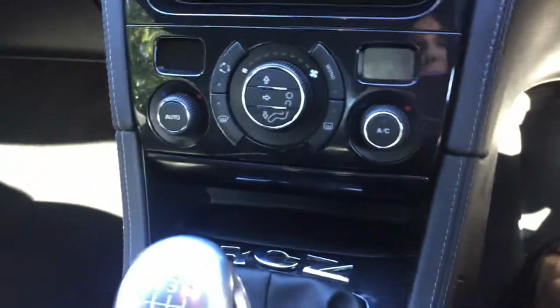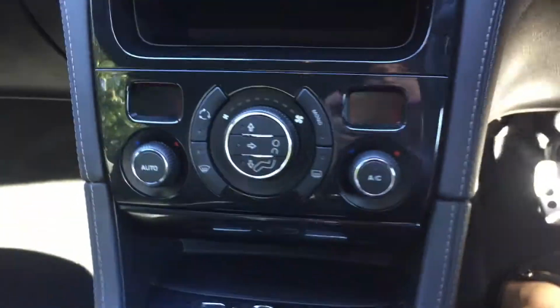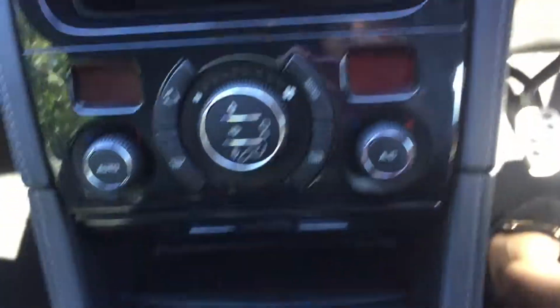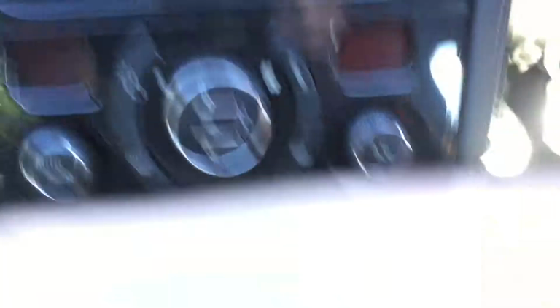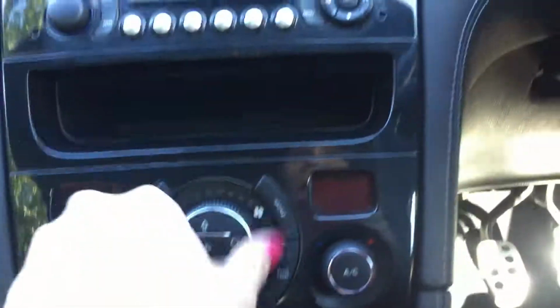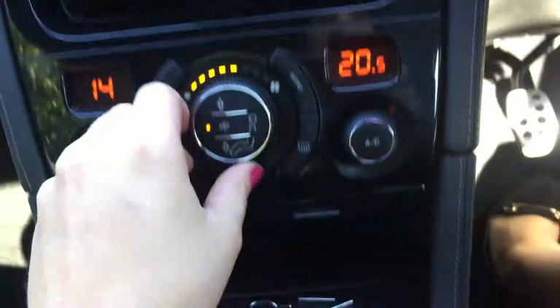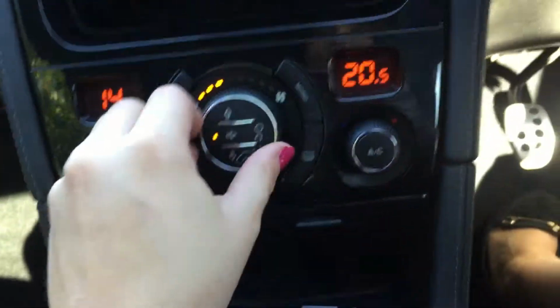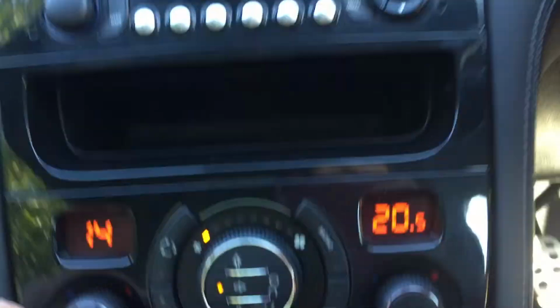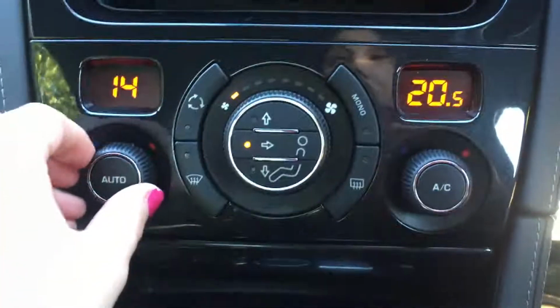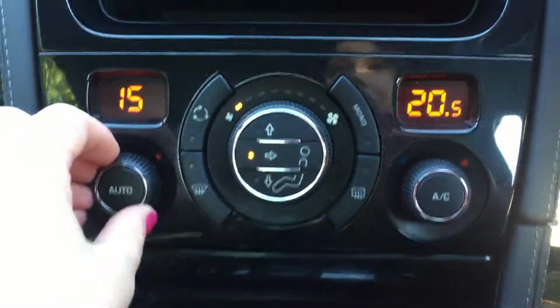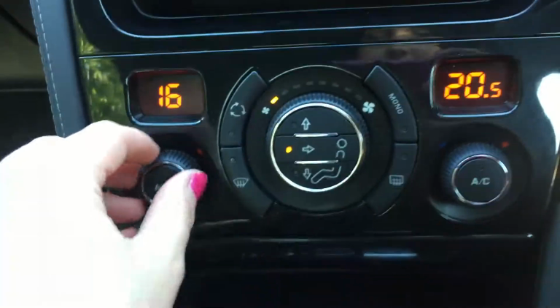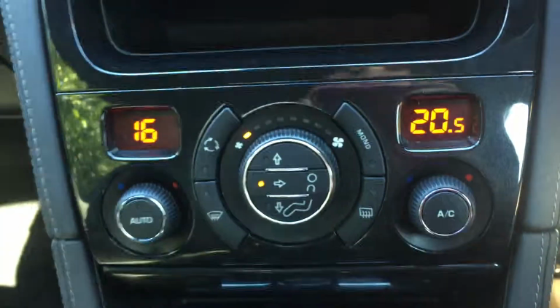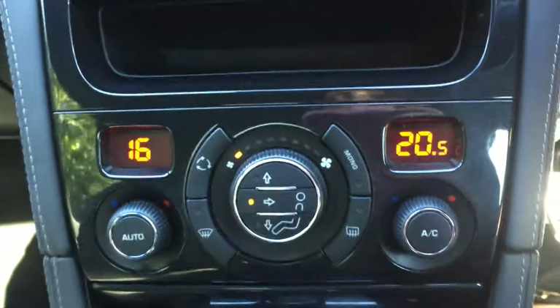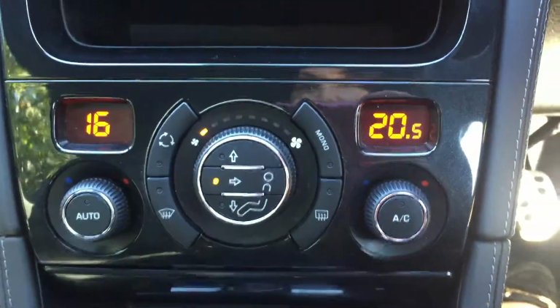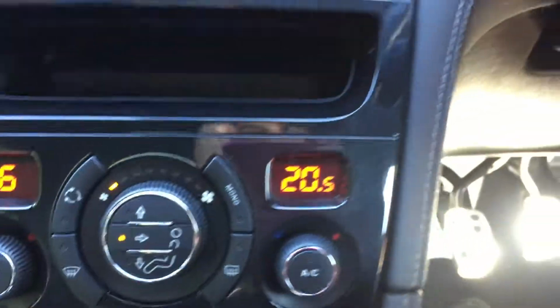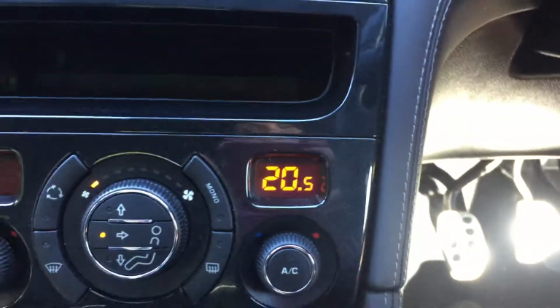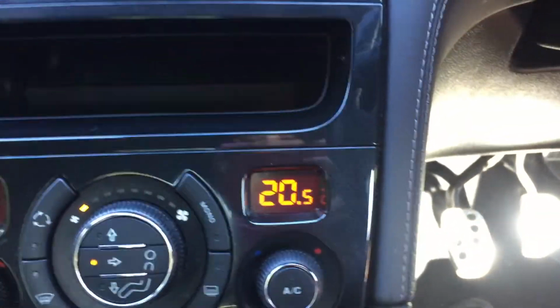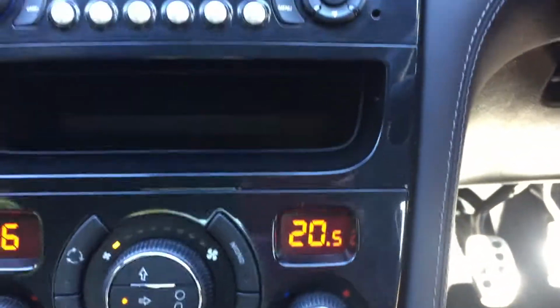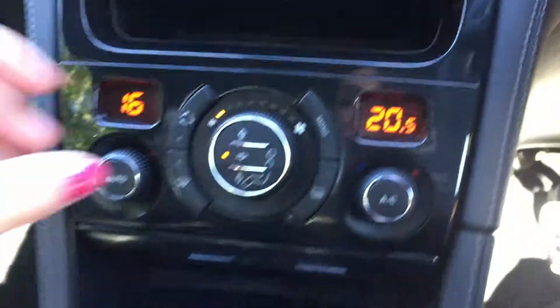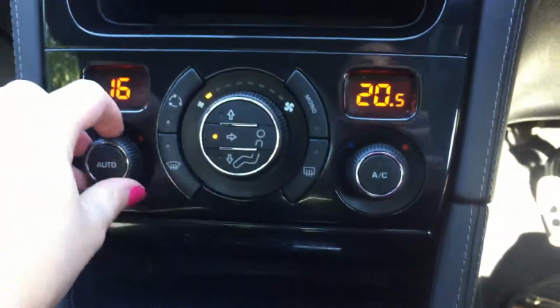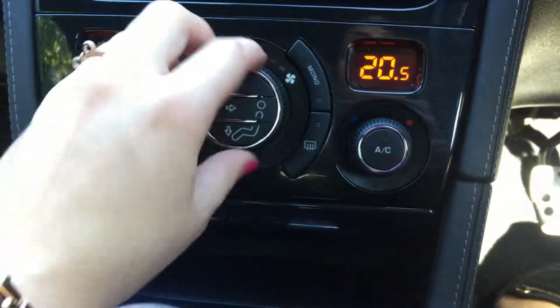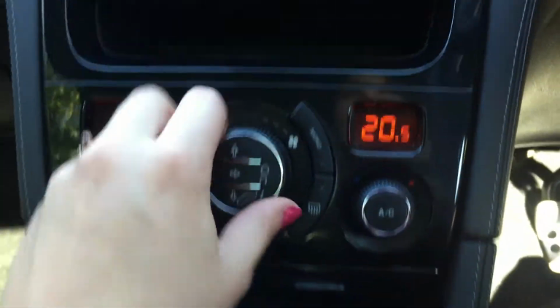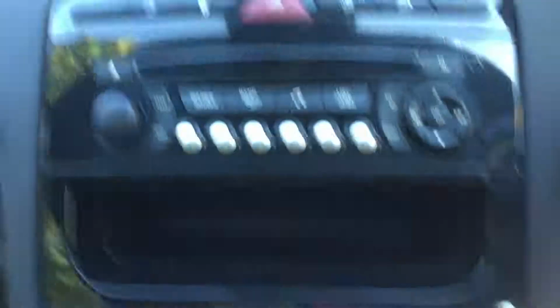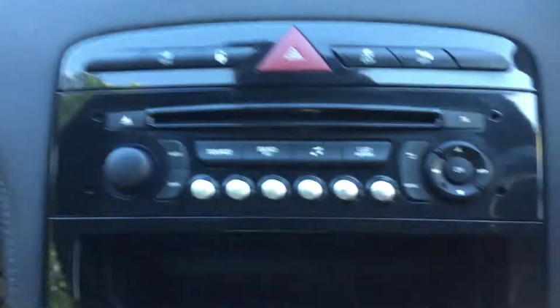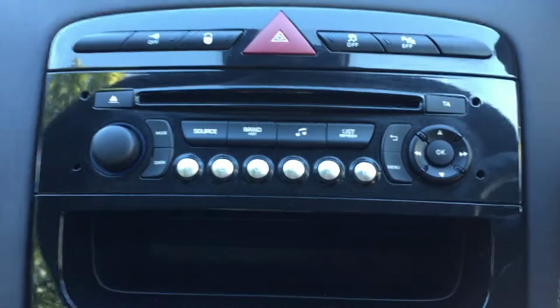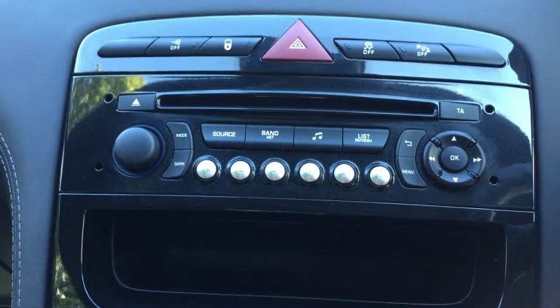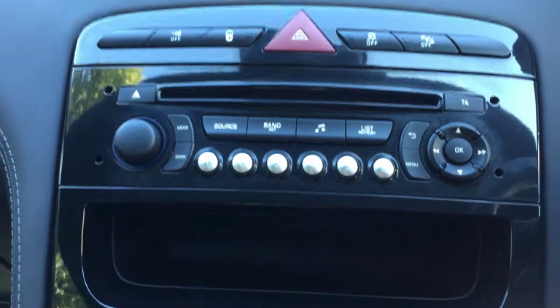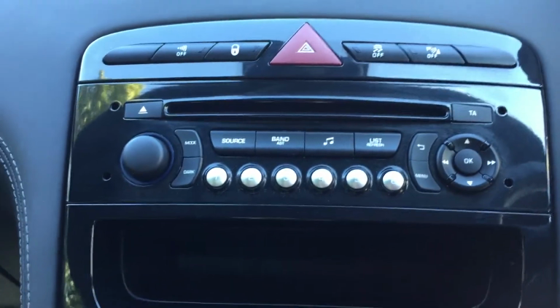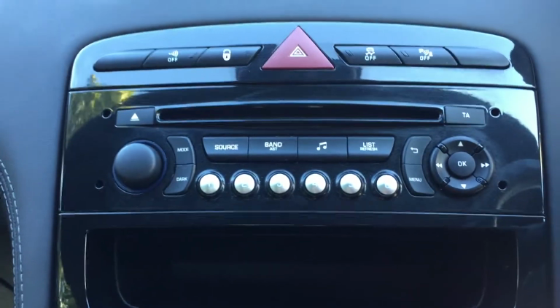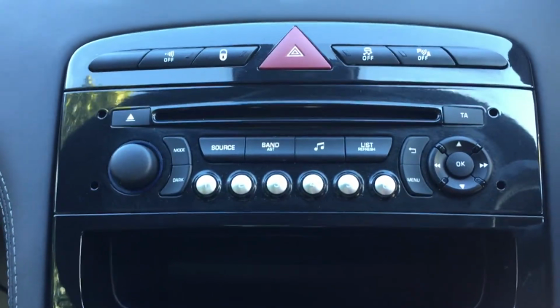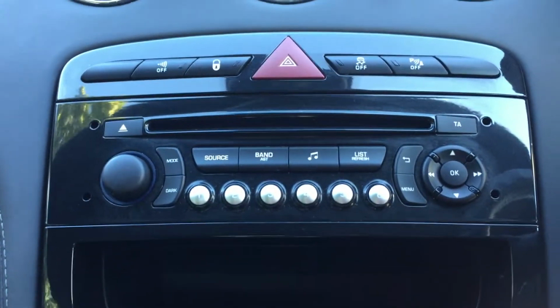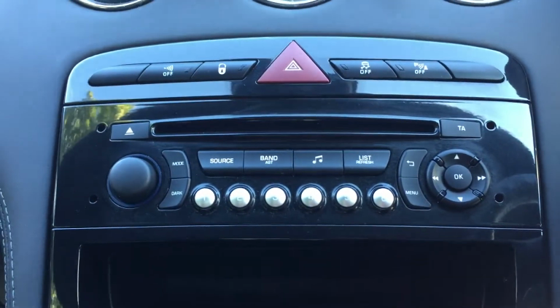On this model we do have dual-zone climate control, which means you can set the temperature on the passenger side different to the driver's side, so no more arguments. We've also got FM and AM radio including a CD player as well.